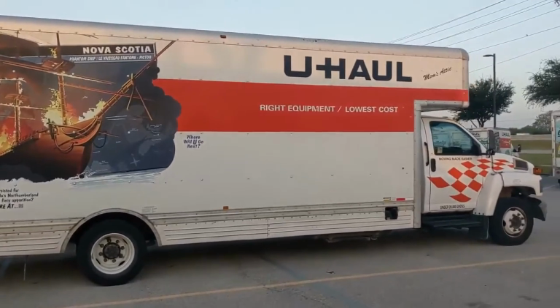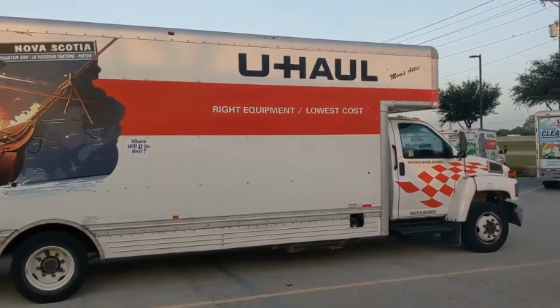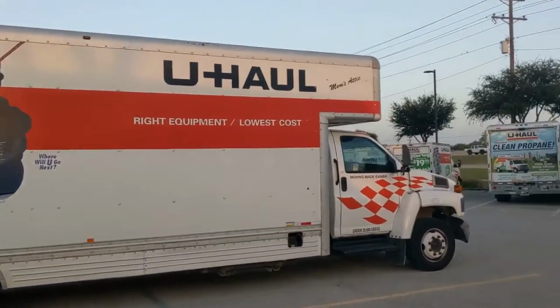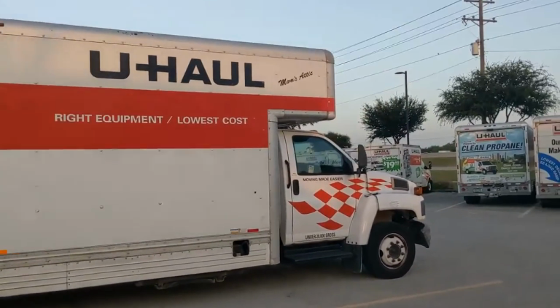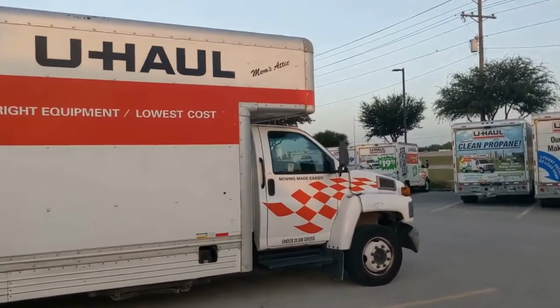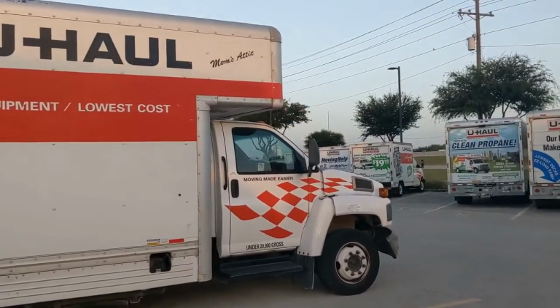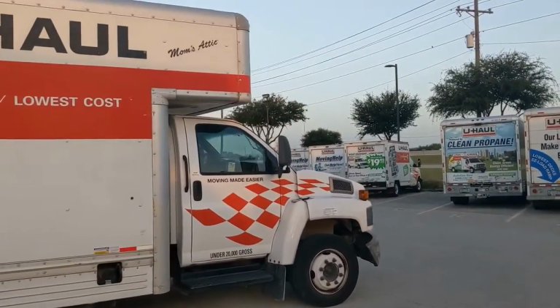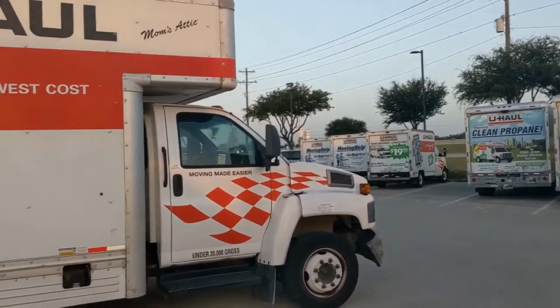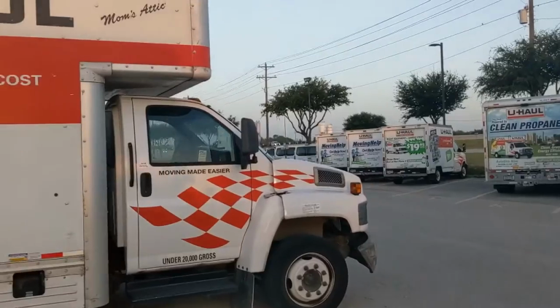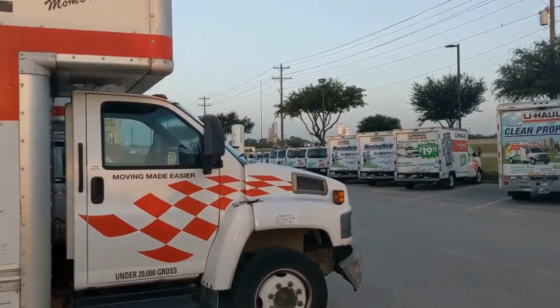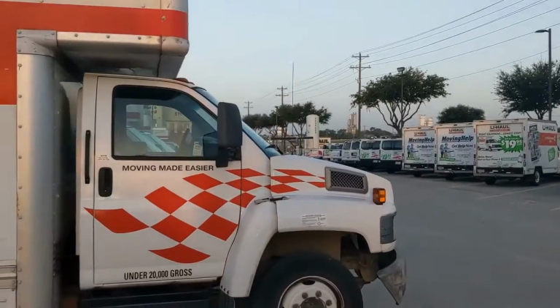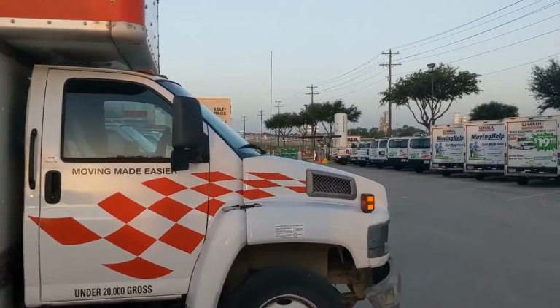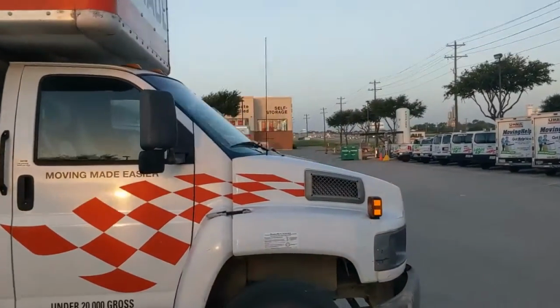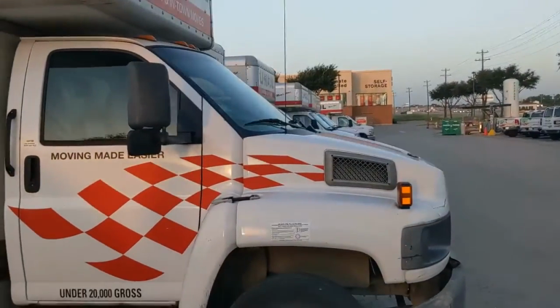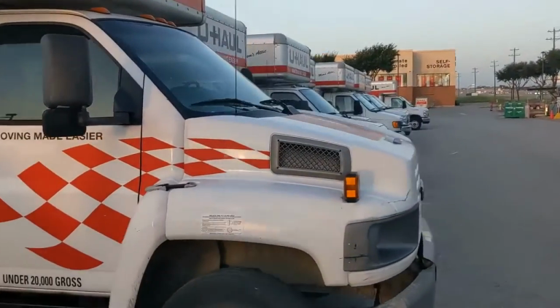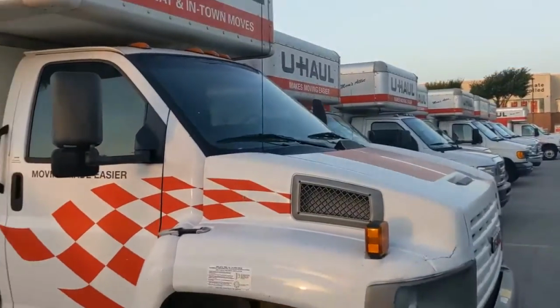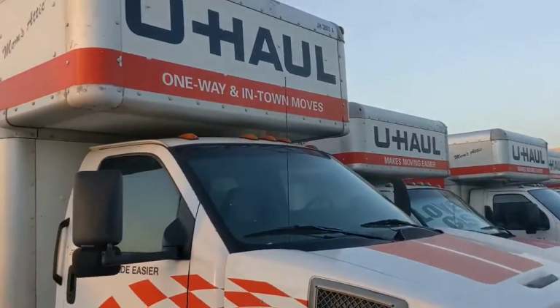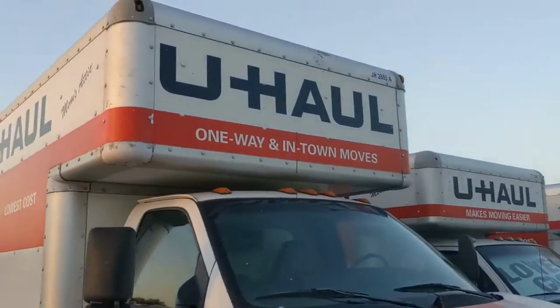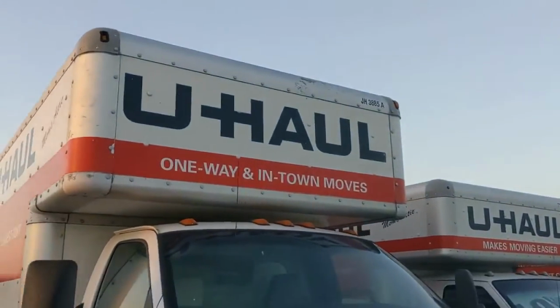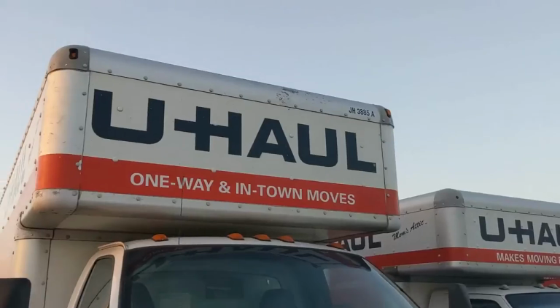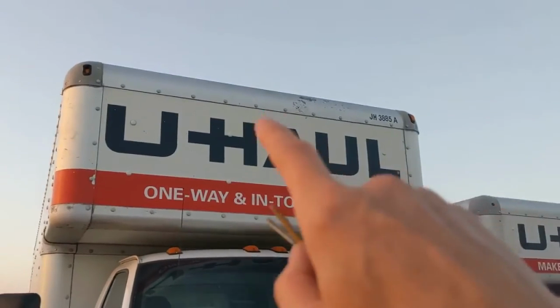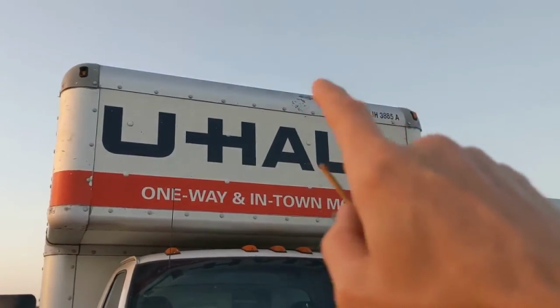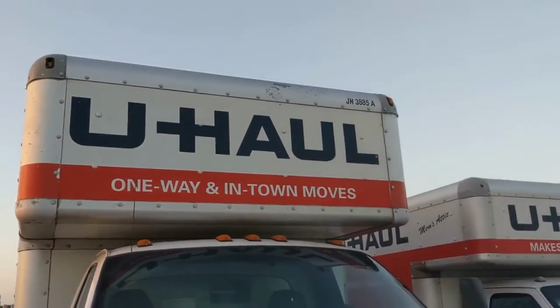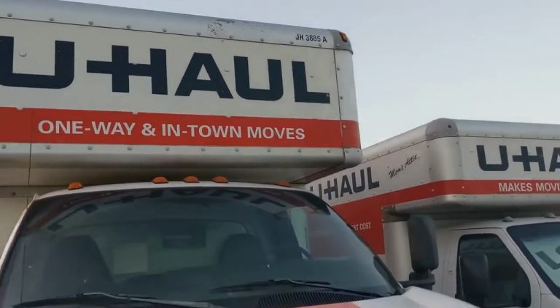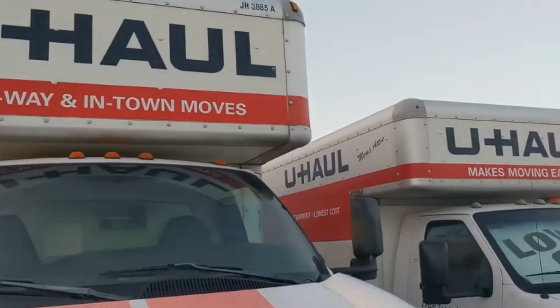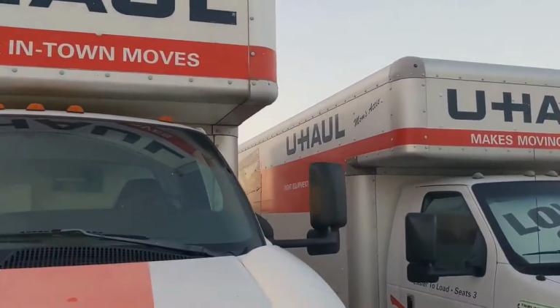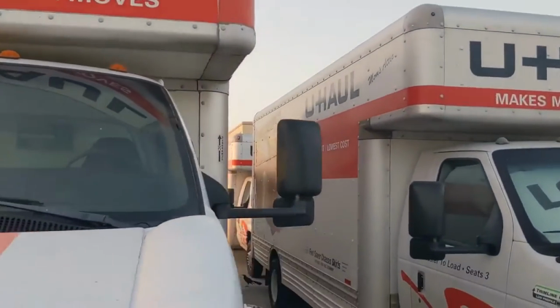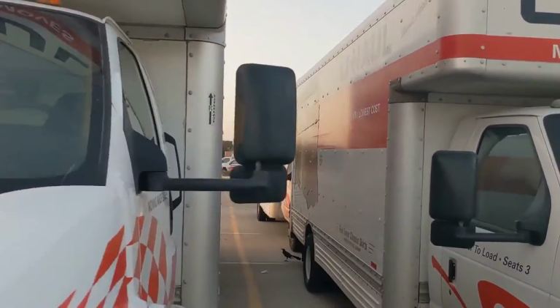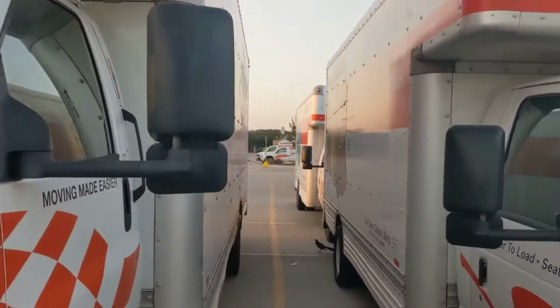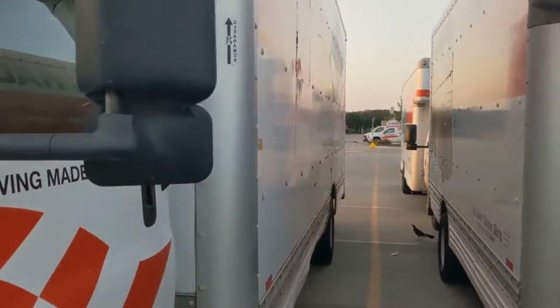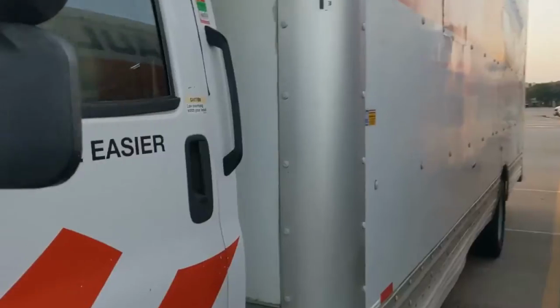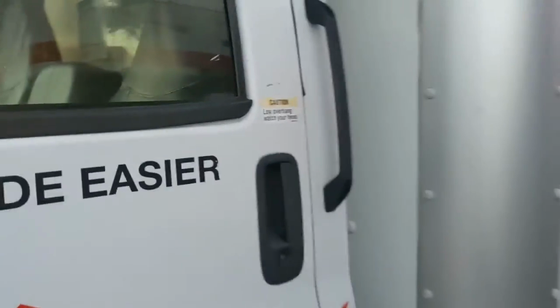They're not that hard to drive, so if that's intimidating to you, it's basically like driving a big van. But definitely always get the $15 insurance or whatever it is, because you never know if you're driving and you hit some branches or something because you're not used to the height.